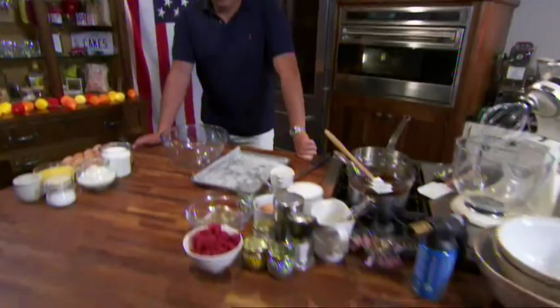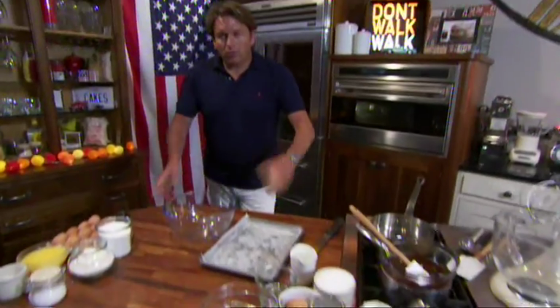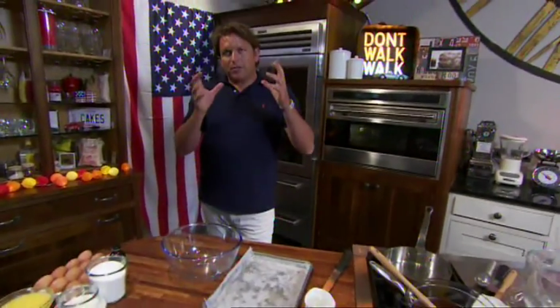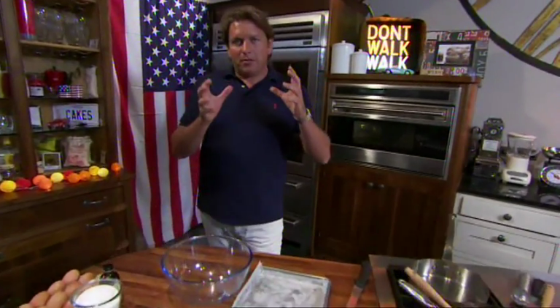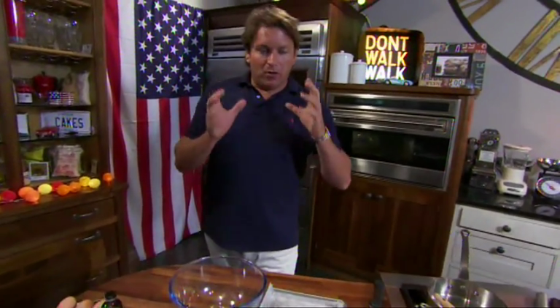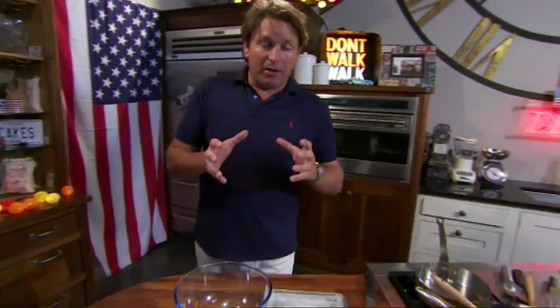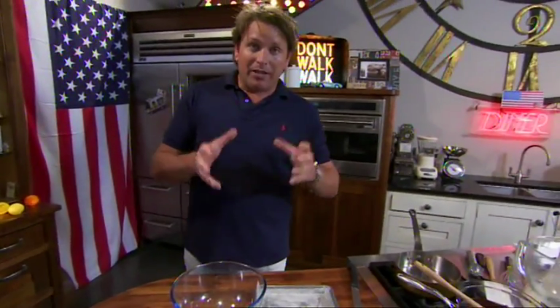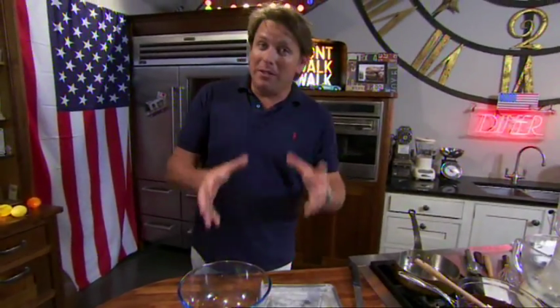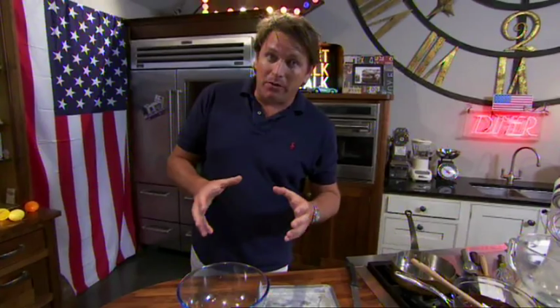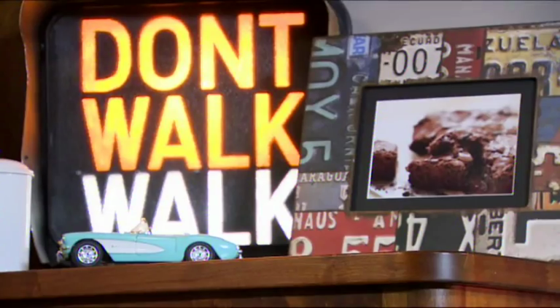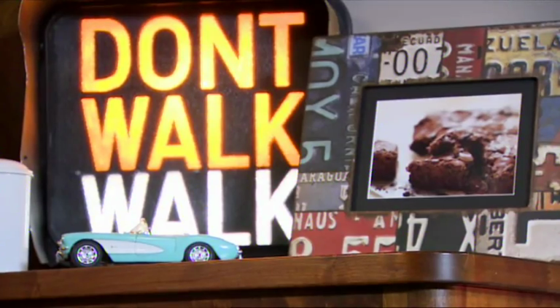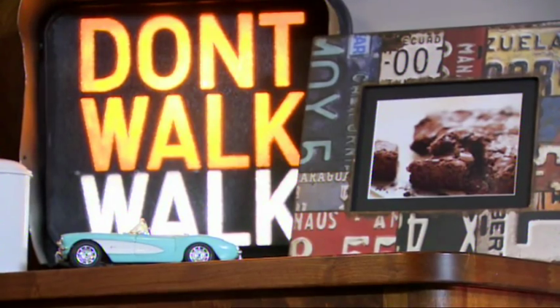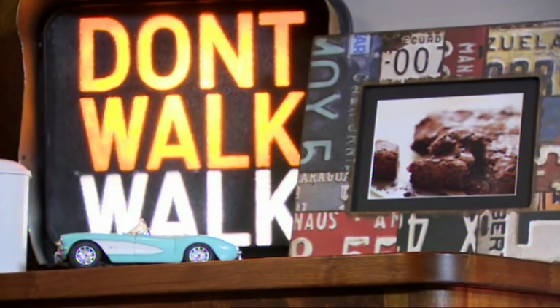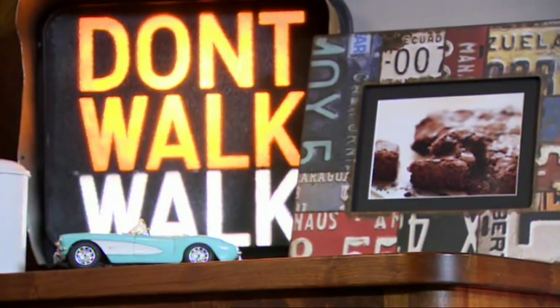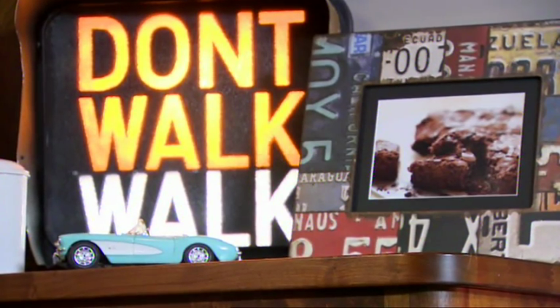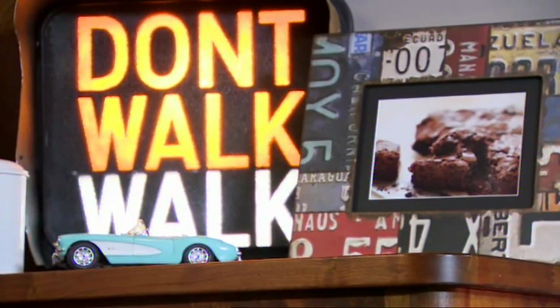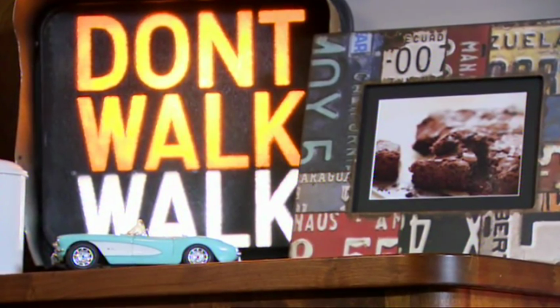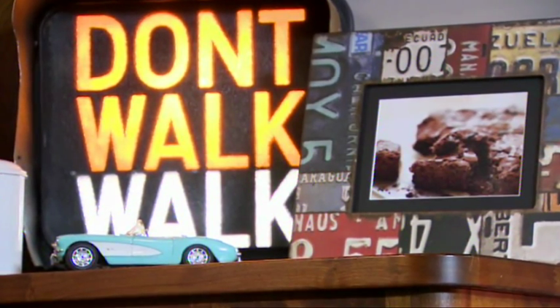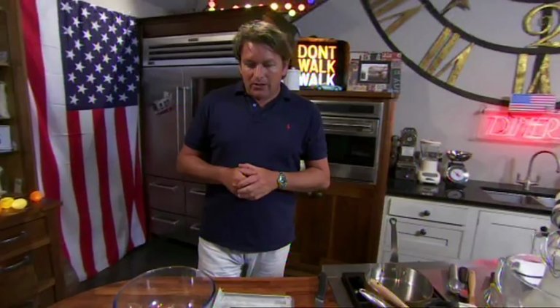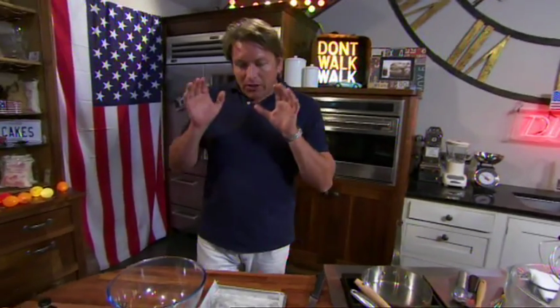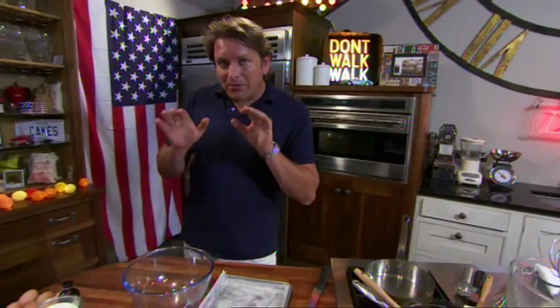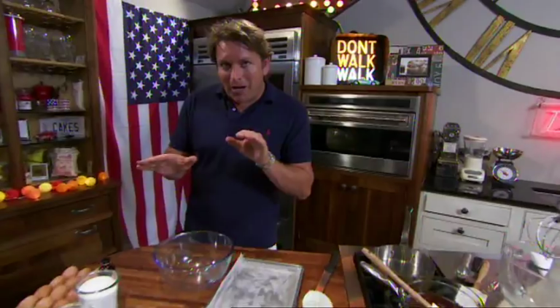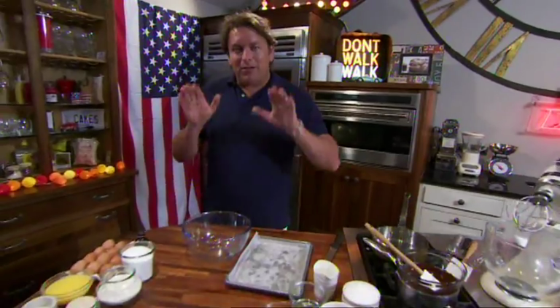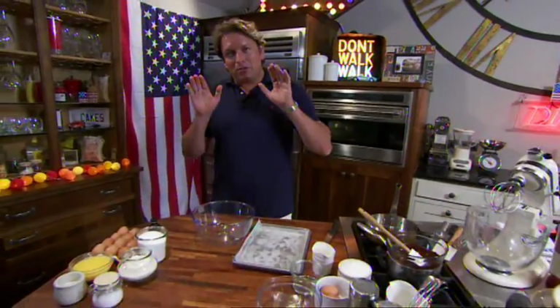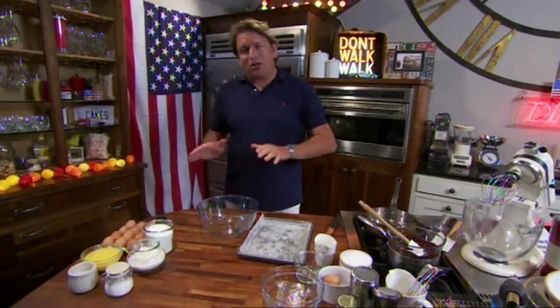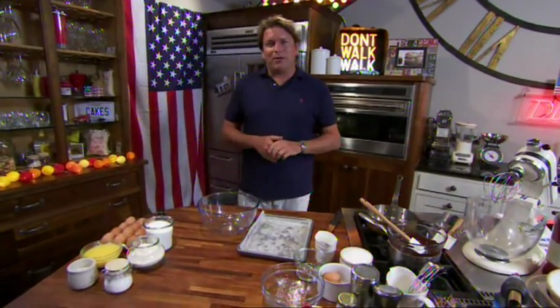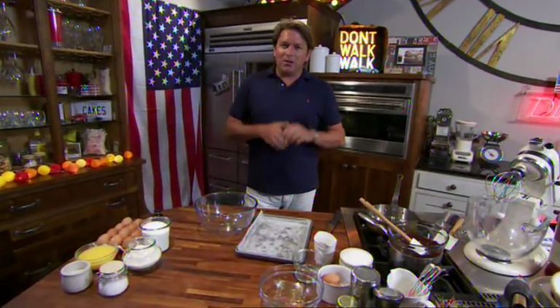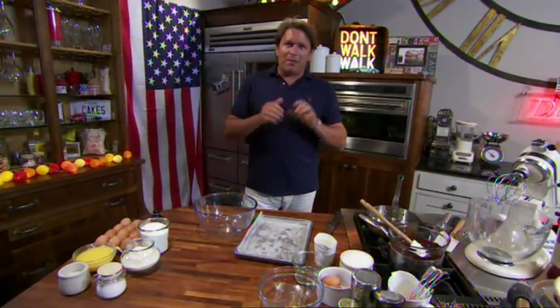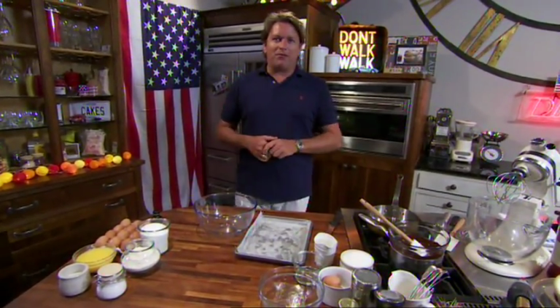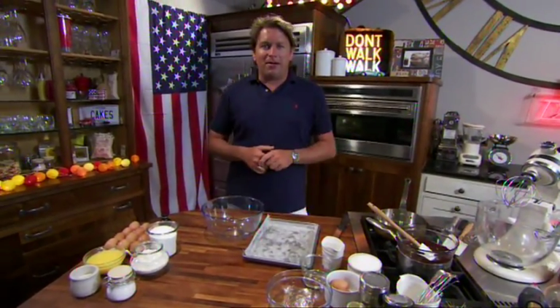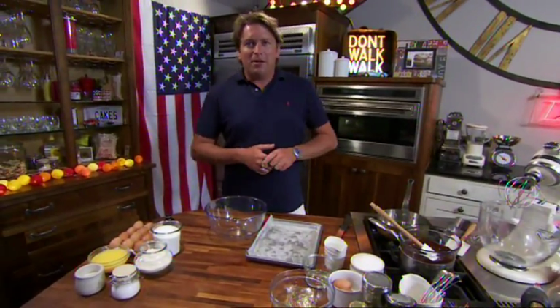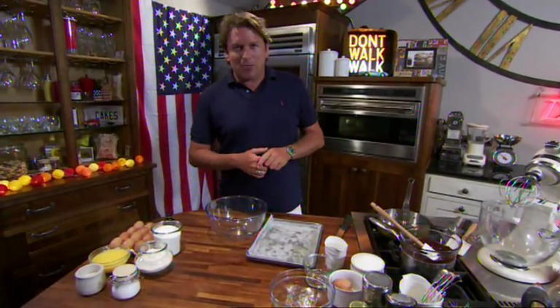What really impressed me about Joanne's place was how busy it was. She's got a brilliant product and those brownies taste fantastic. So I'm going to use that to inspire me — I'm going to do chocolate brownies with another American favourite: marshmallow.